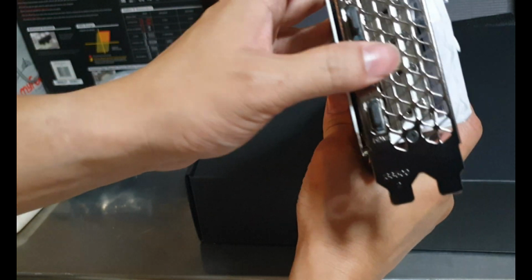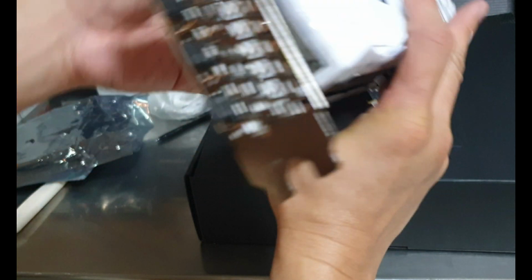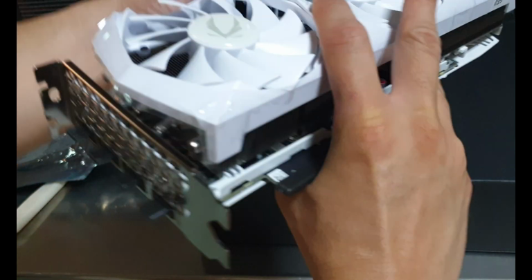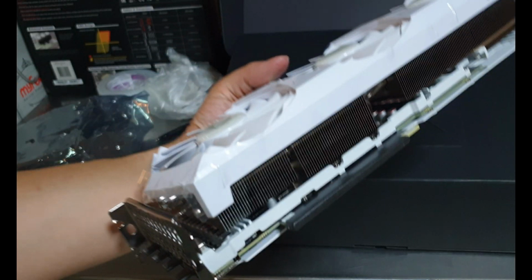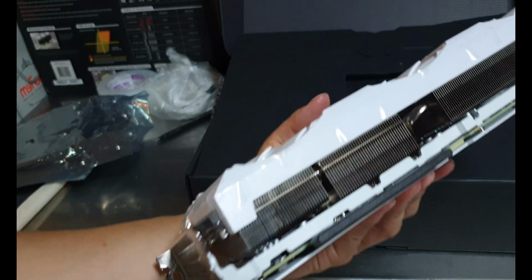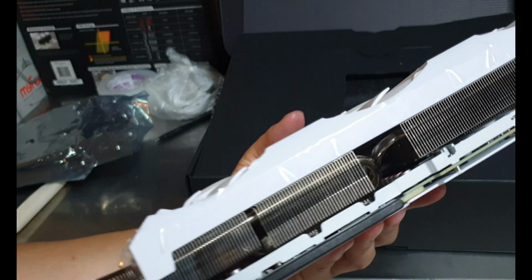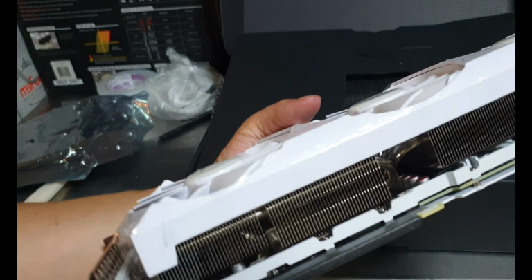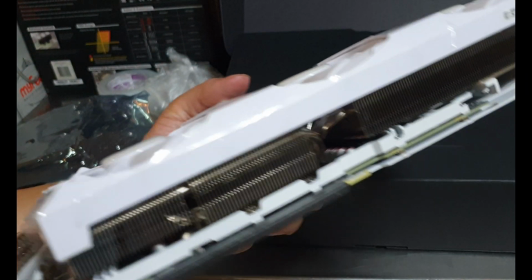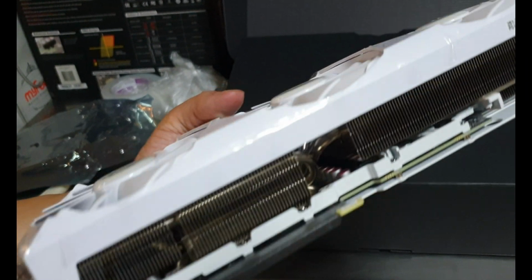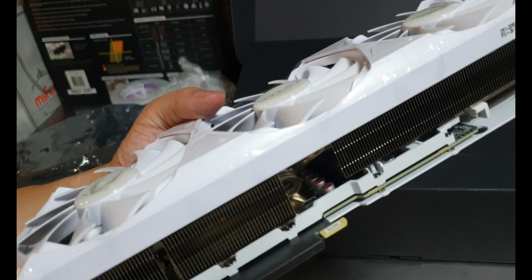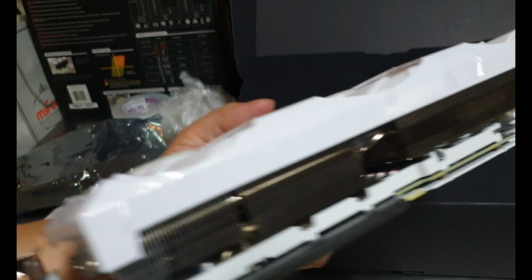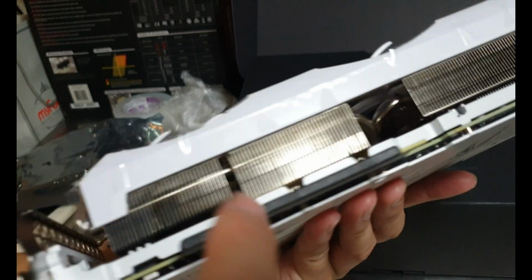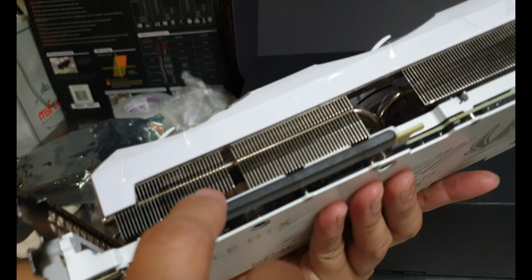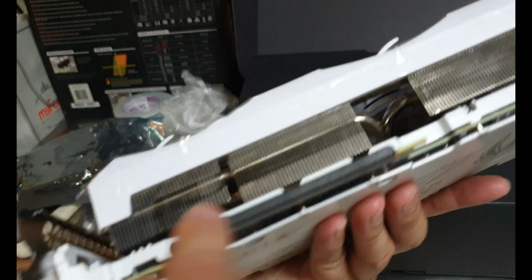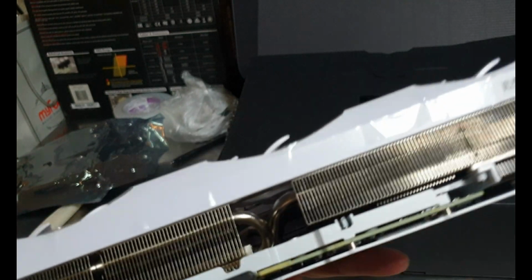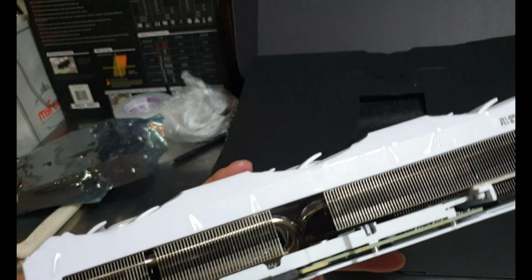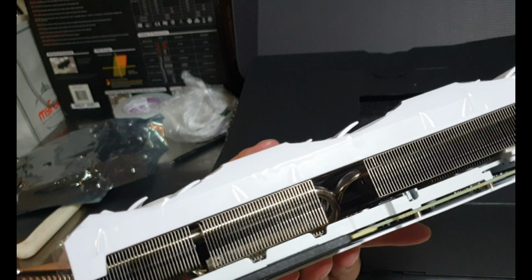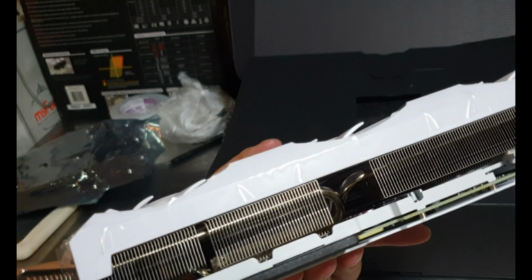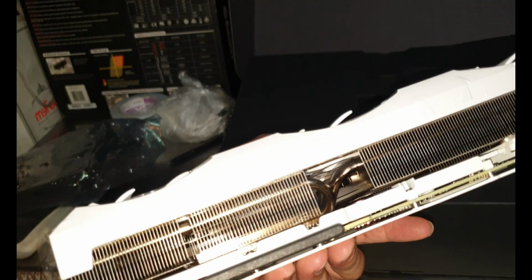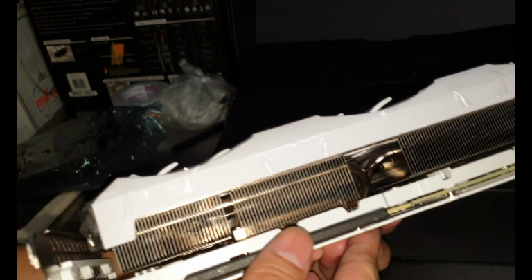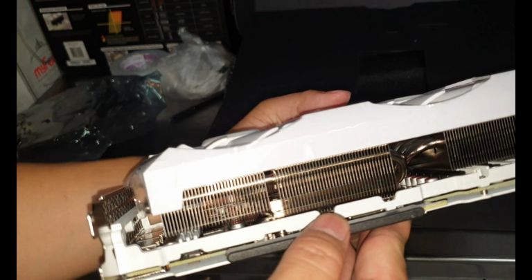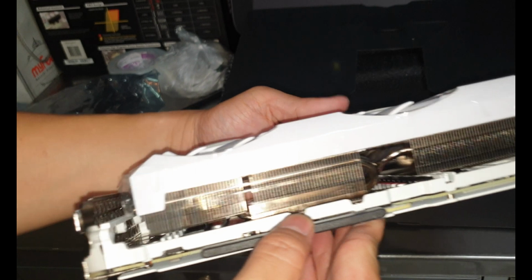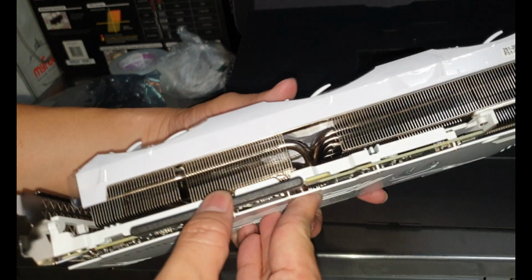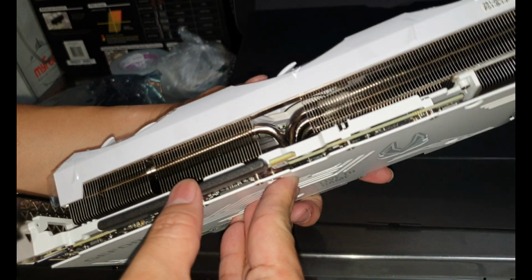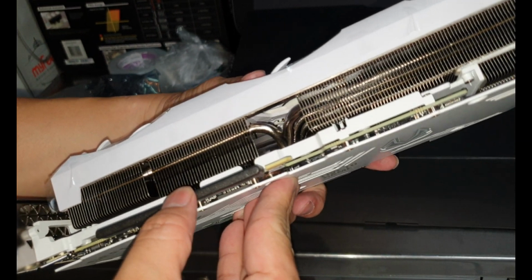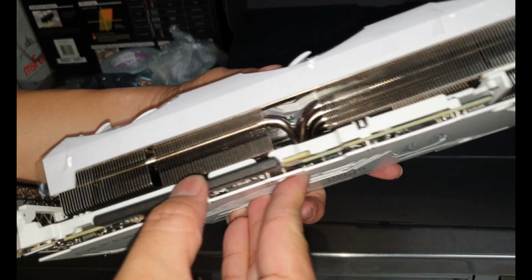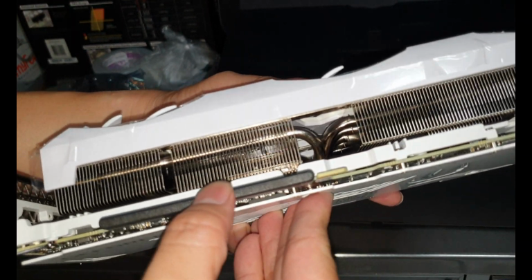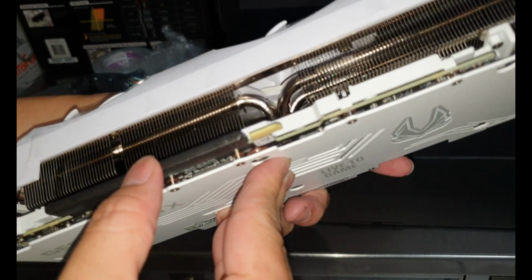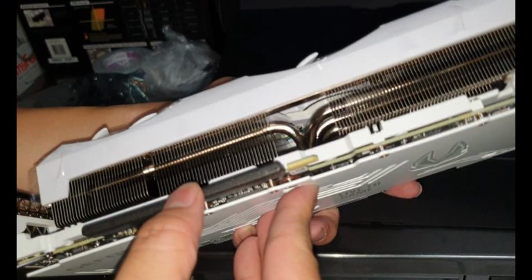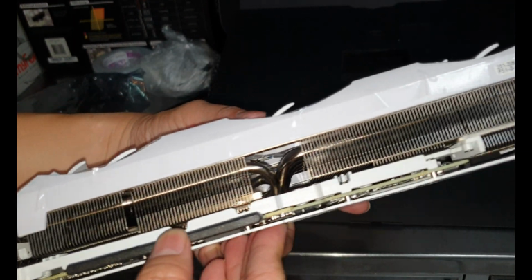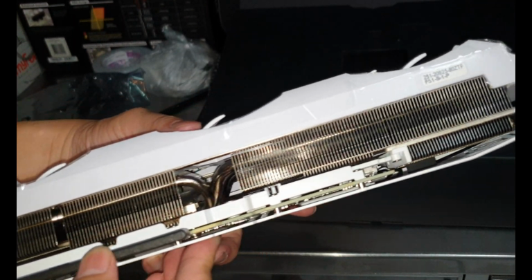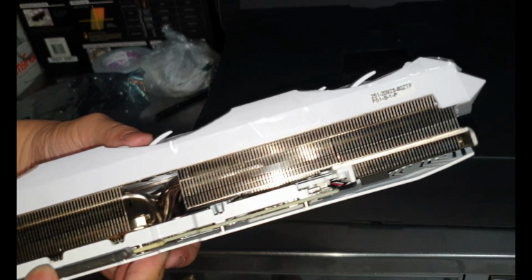It looks really light. Let's see if we can spot the thermal pads — I can't really see the thermal pad inside.